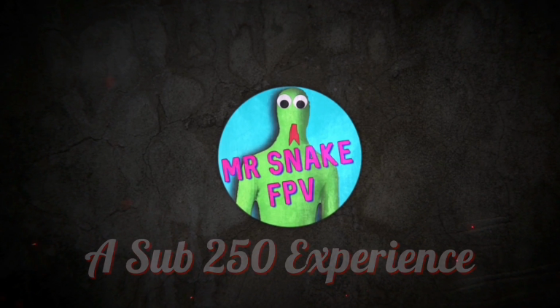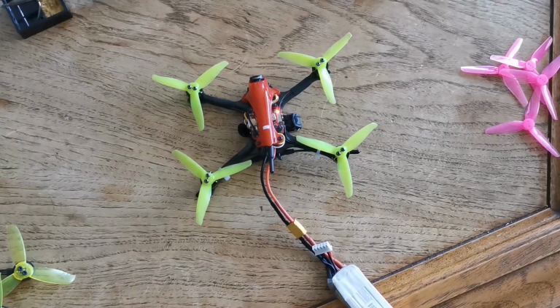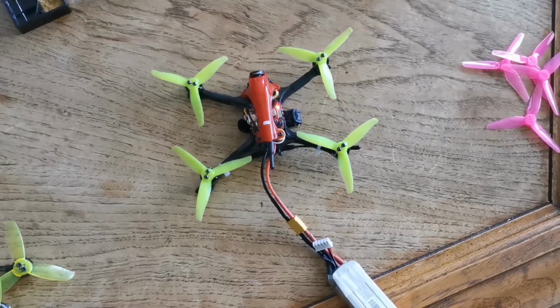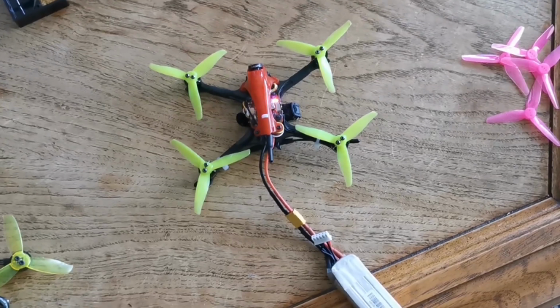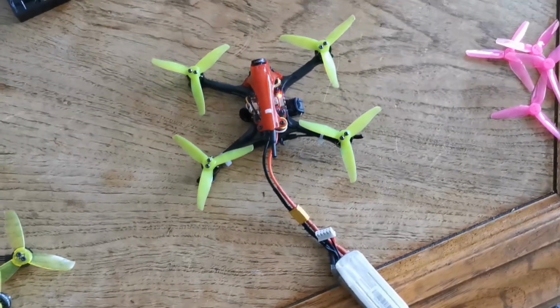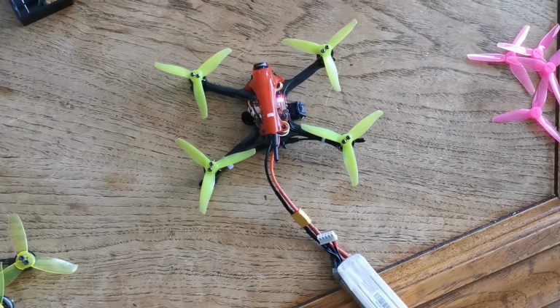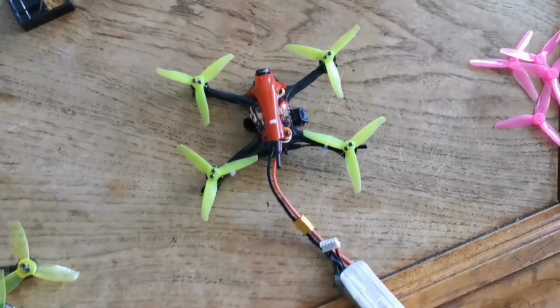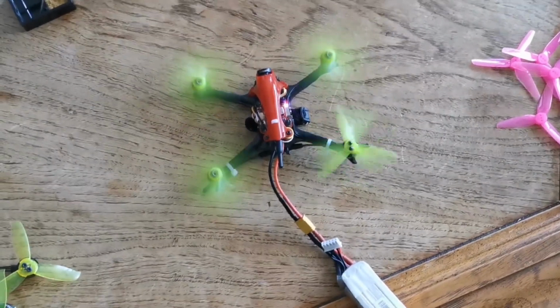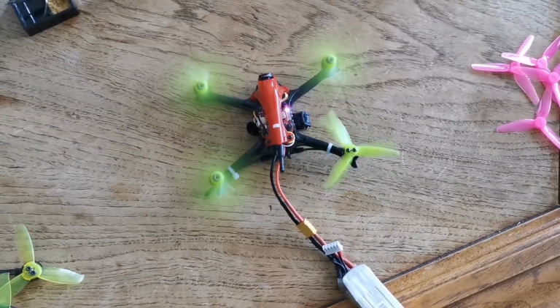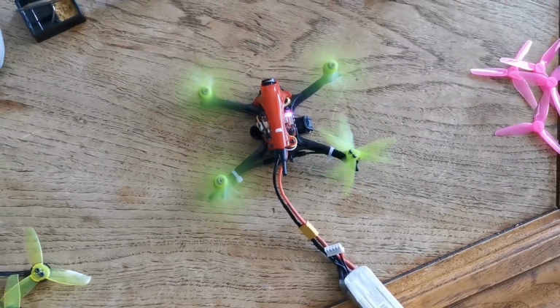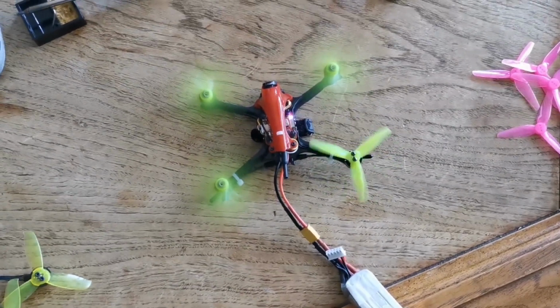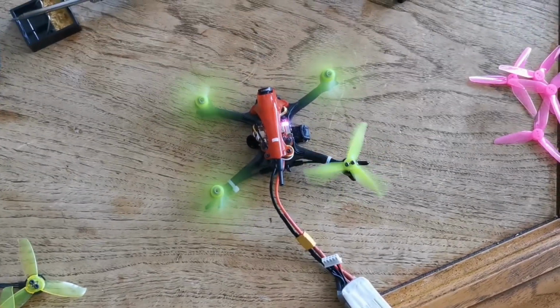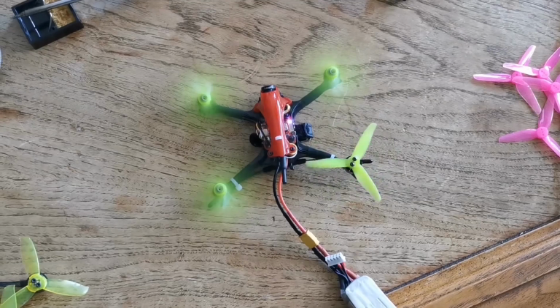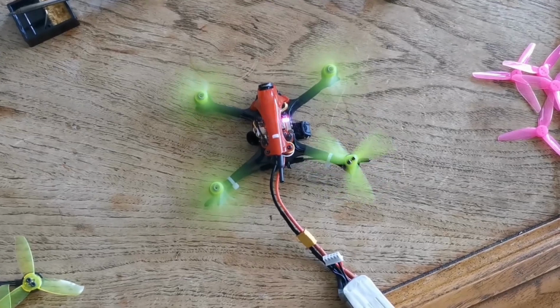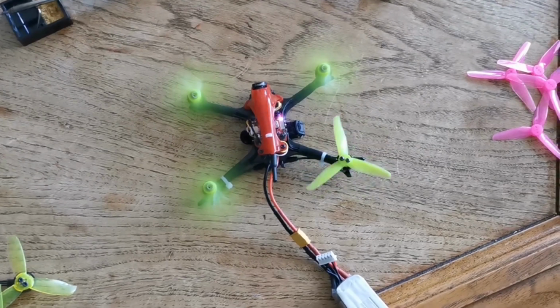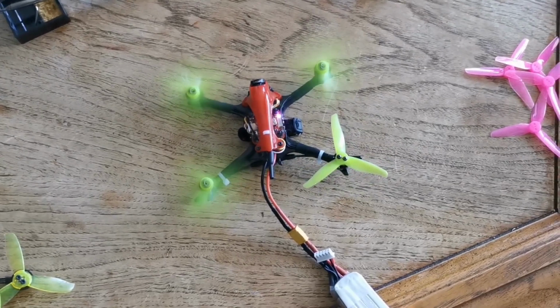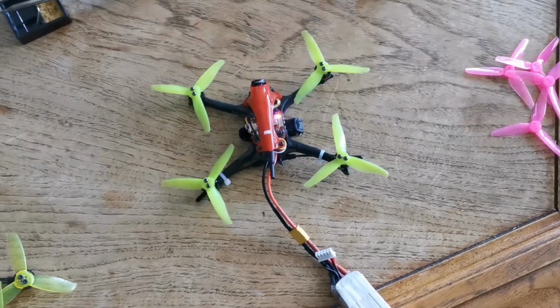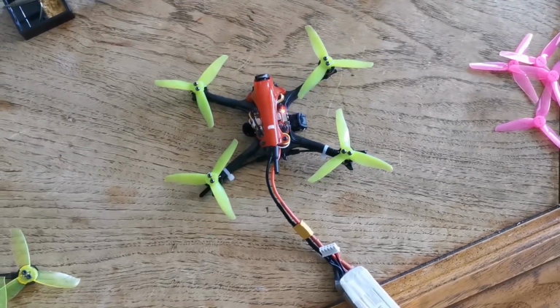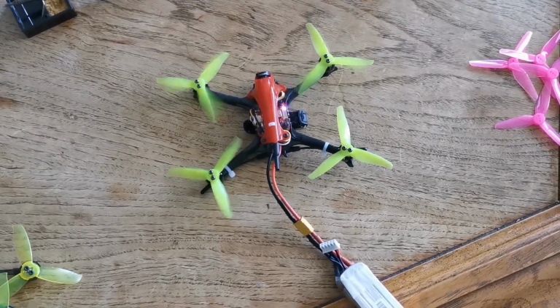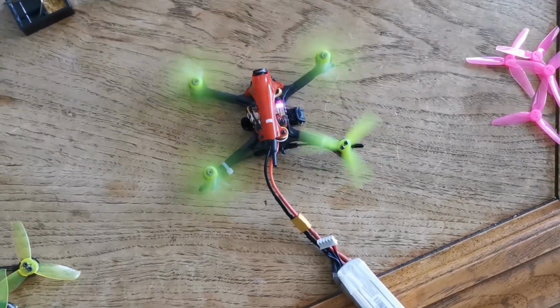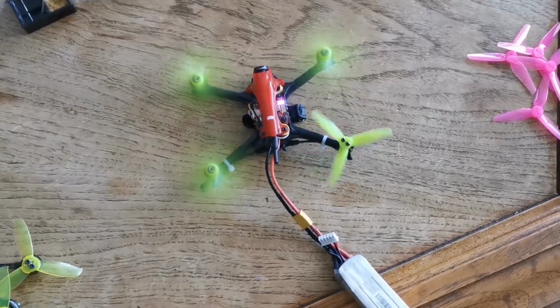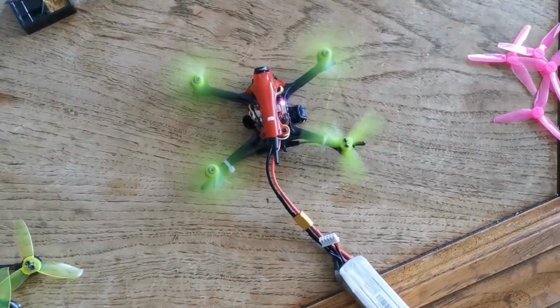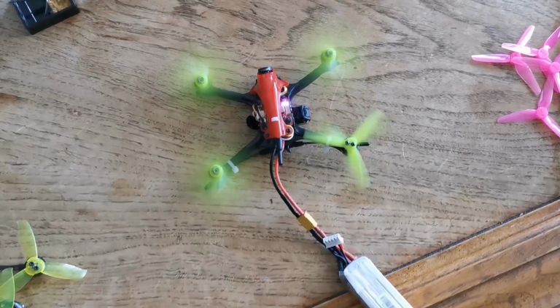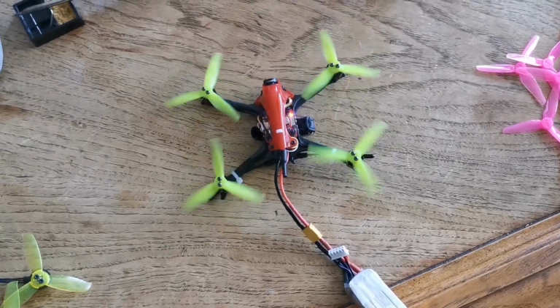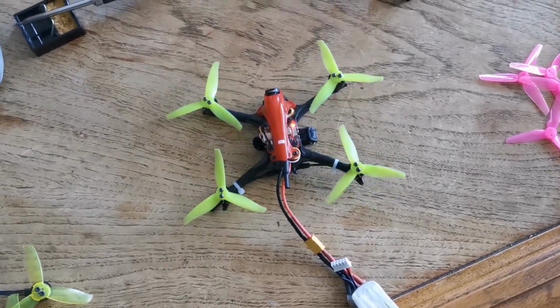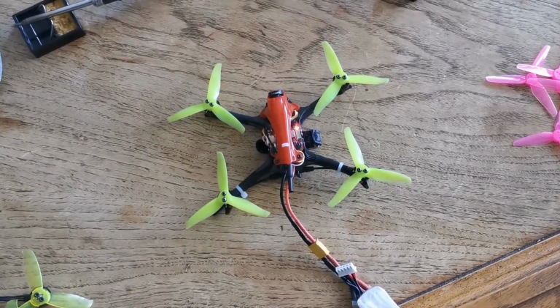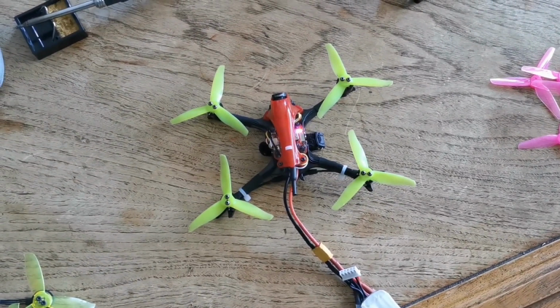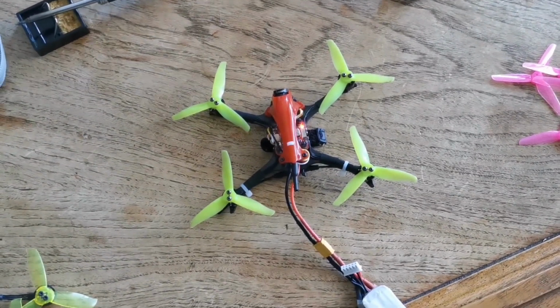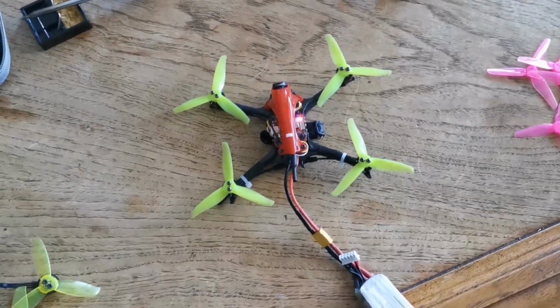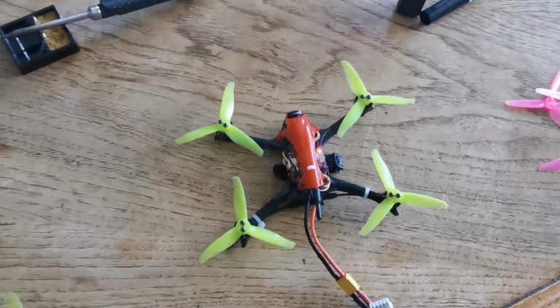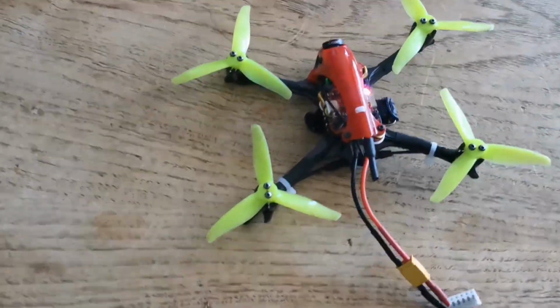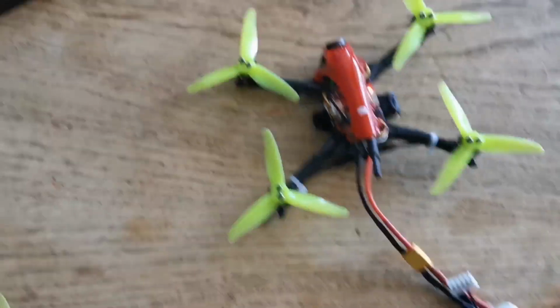I've been flying and one of my motors doesn't seem to be working. You can see when I start it, it kind of works sometimes and sometimes it doesn't — it's just not working properly.